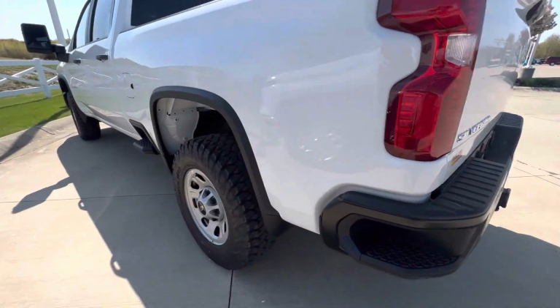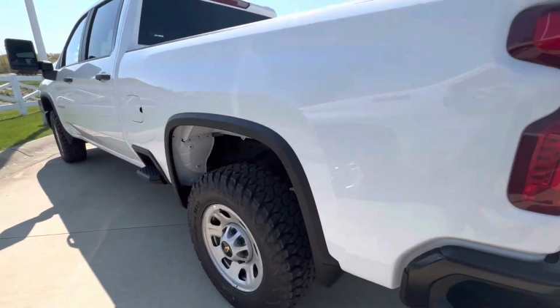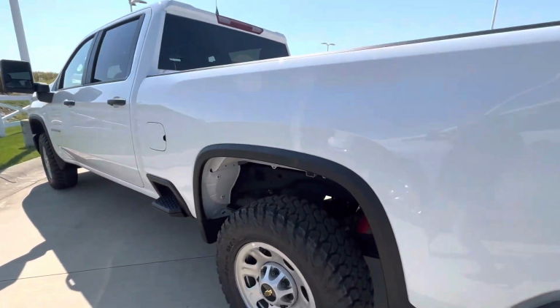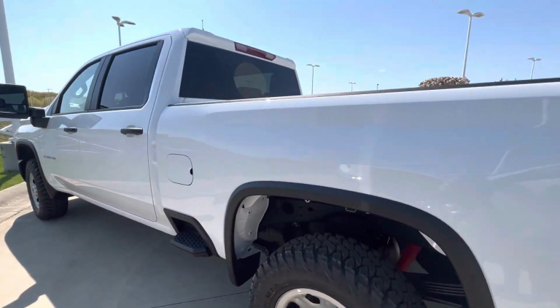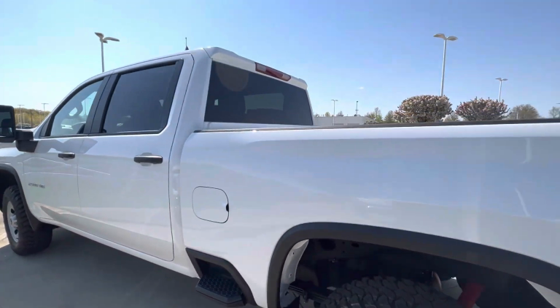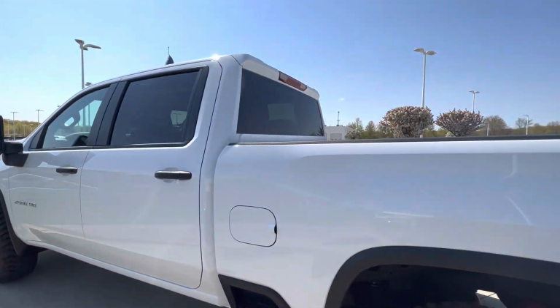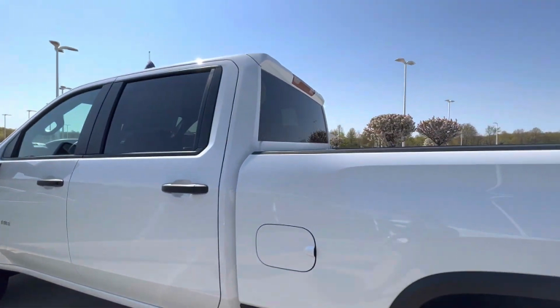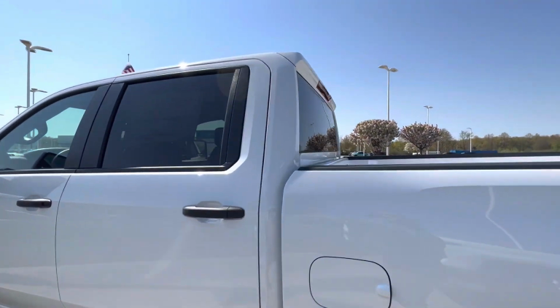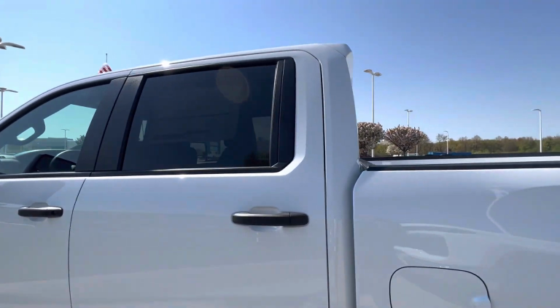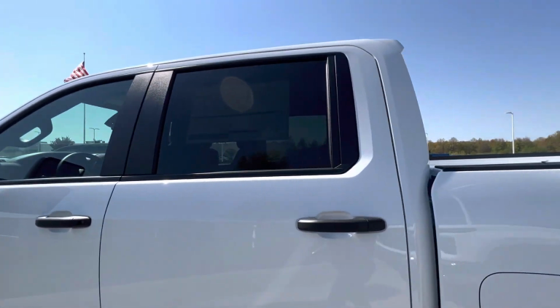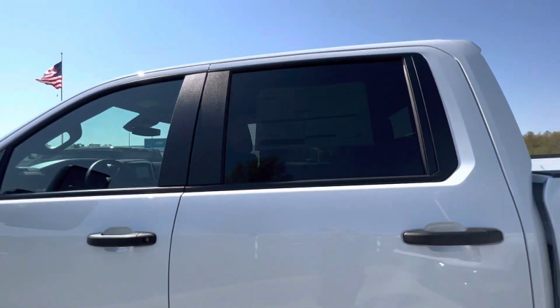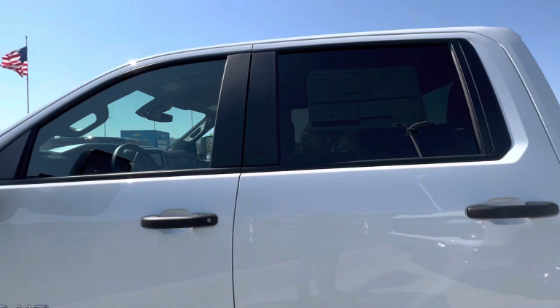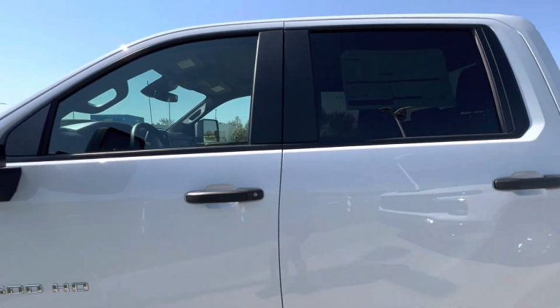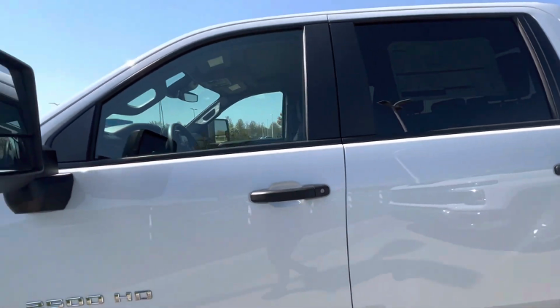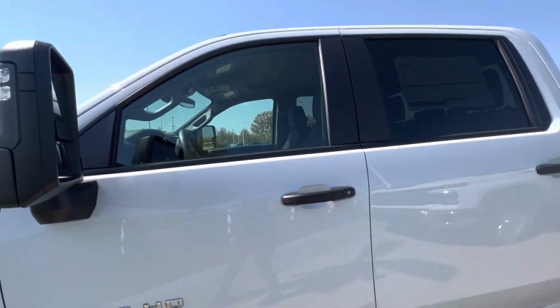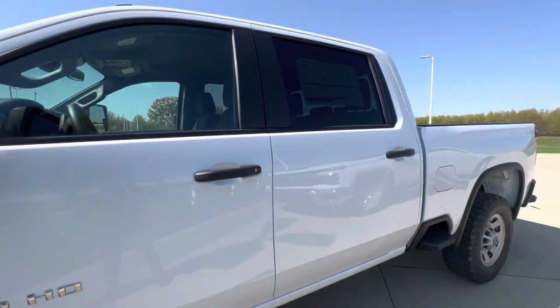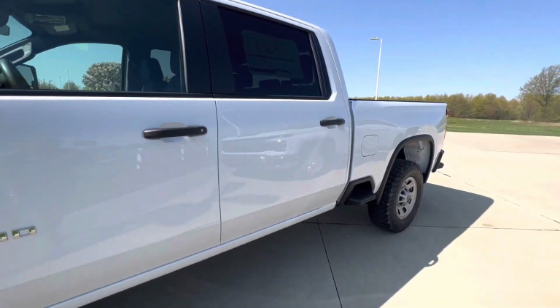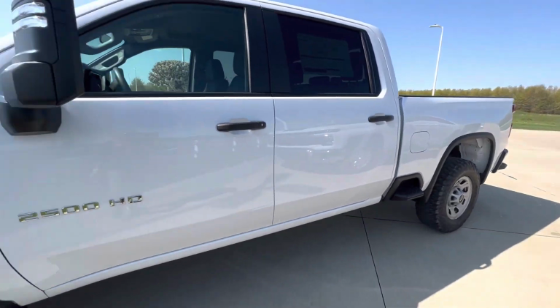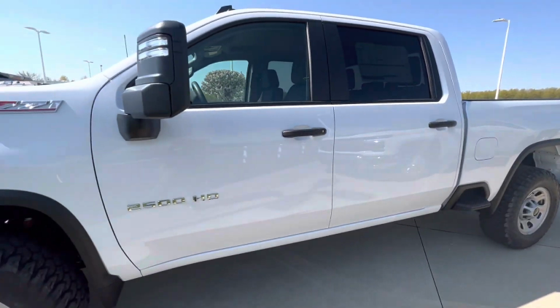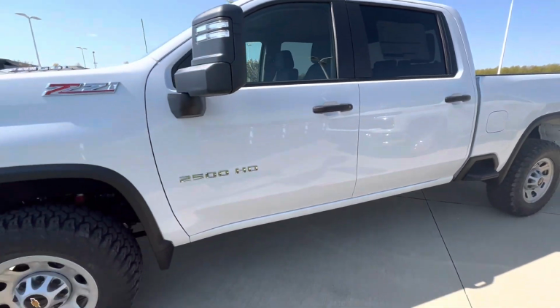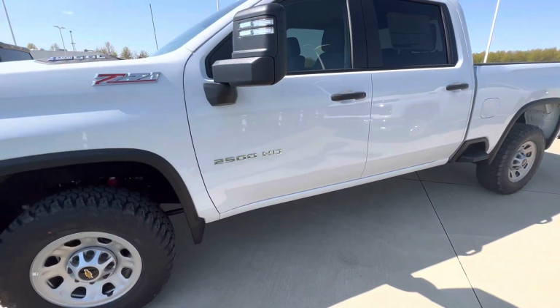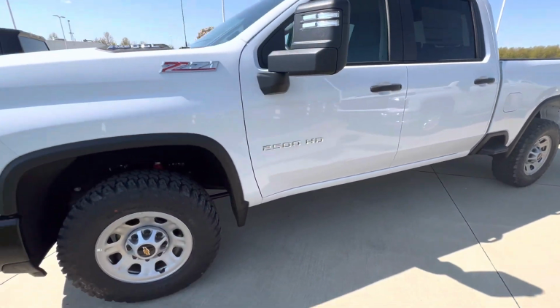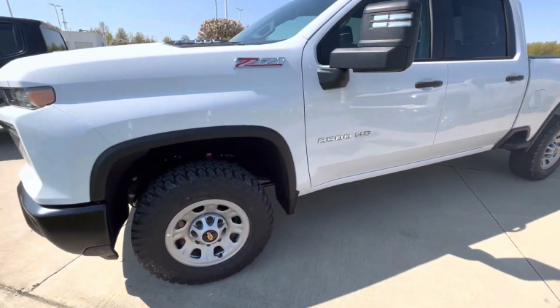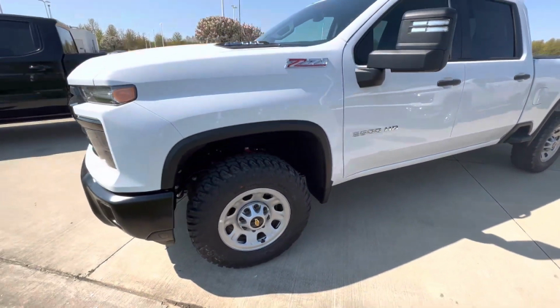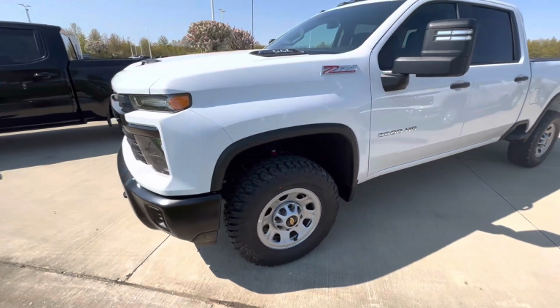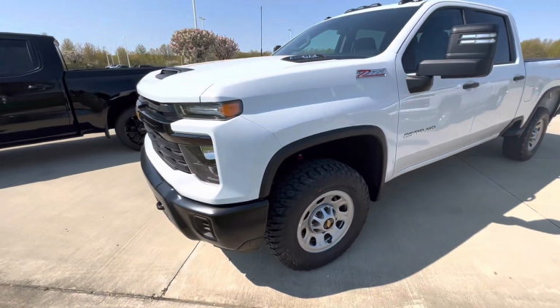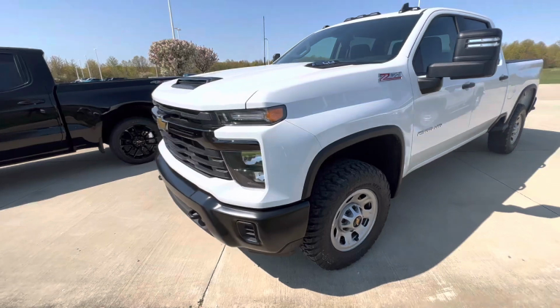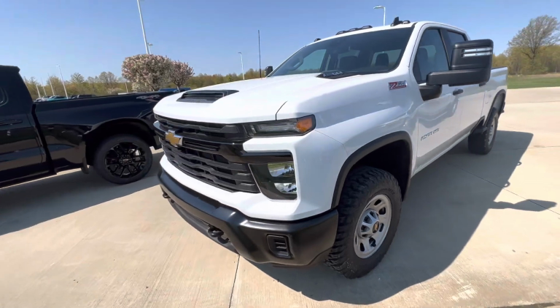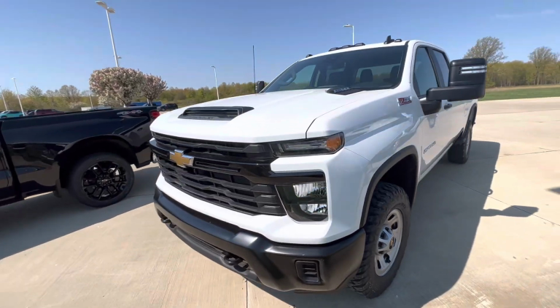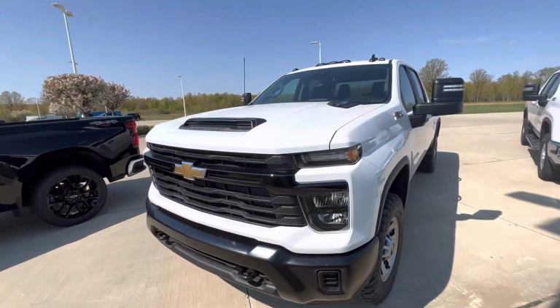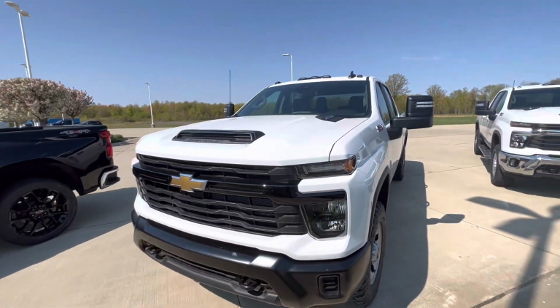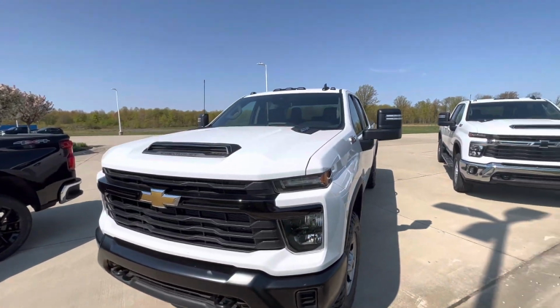We do have several other heavy duties in stock between my location and our sister store. We also have a few coming in.